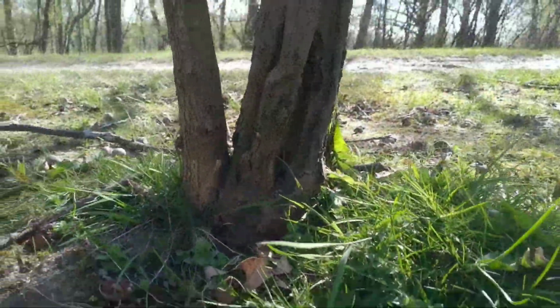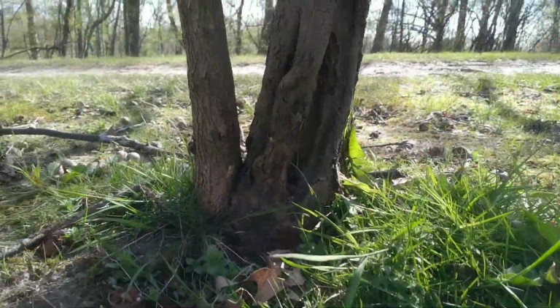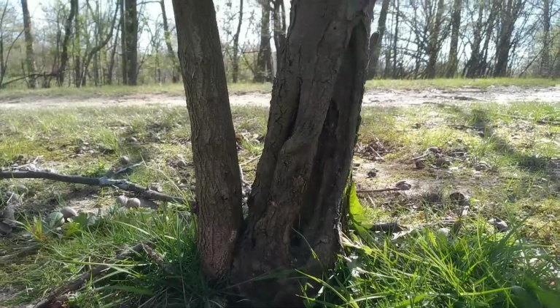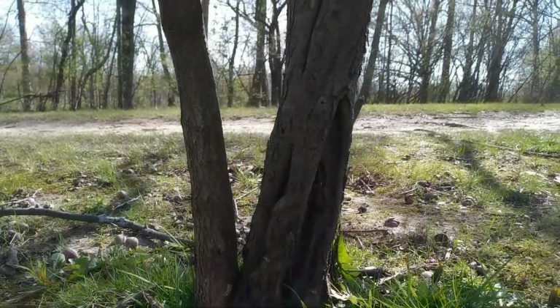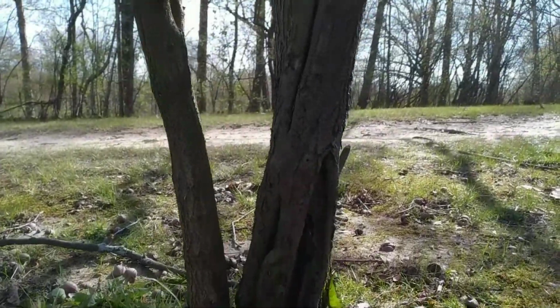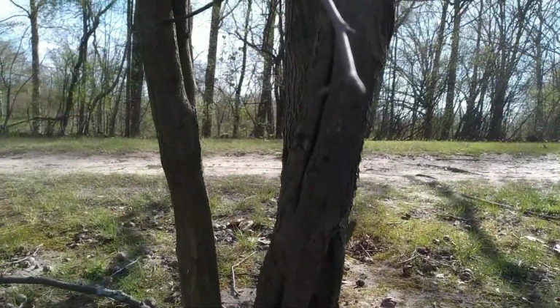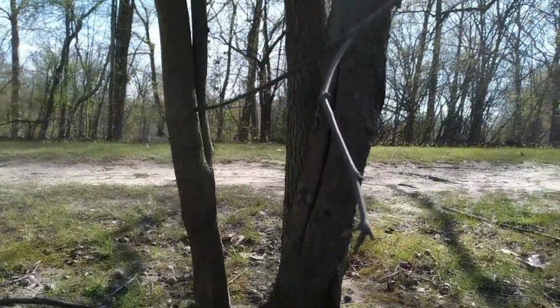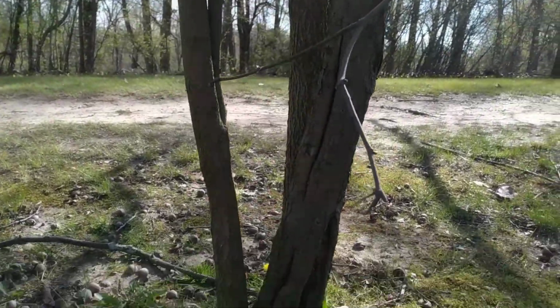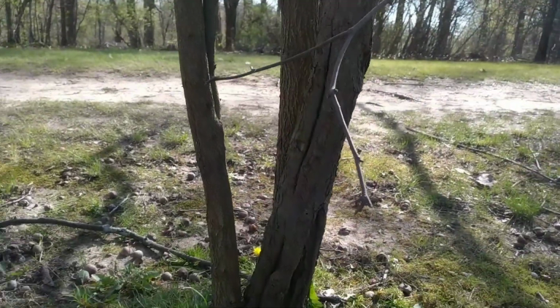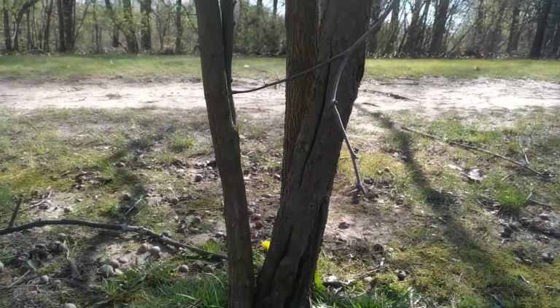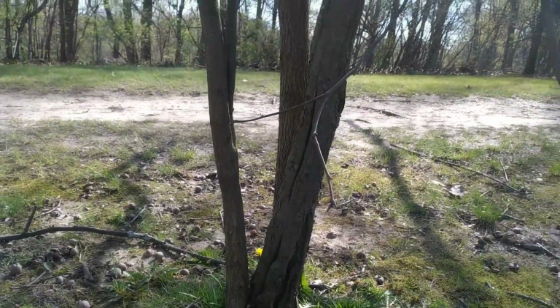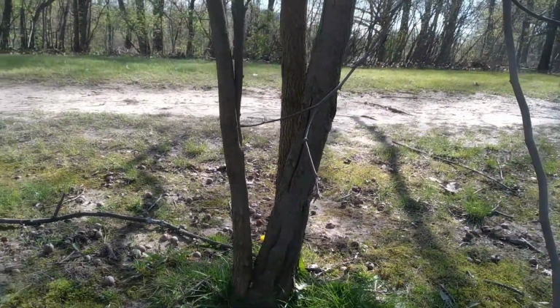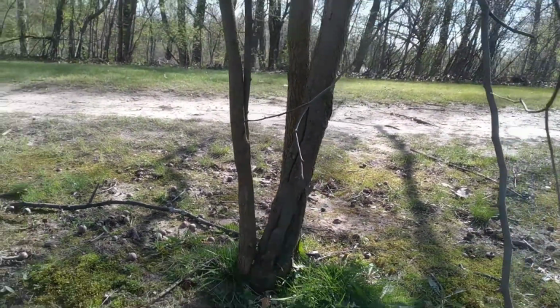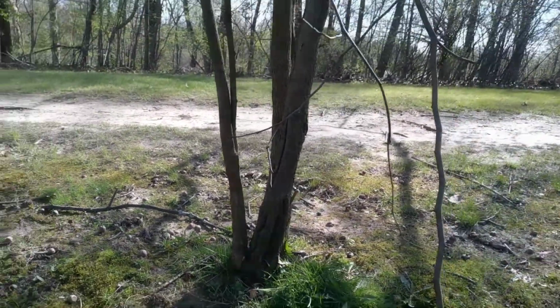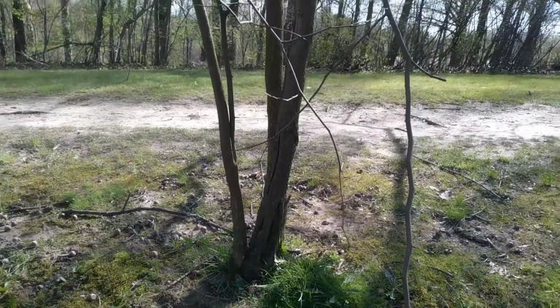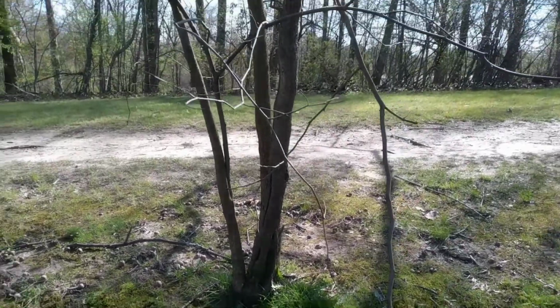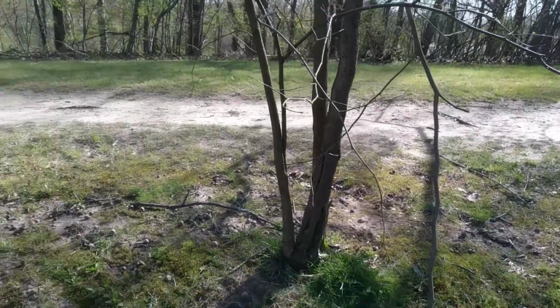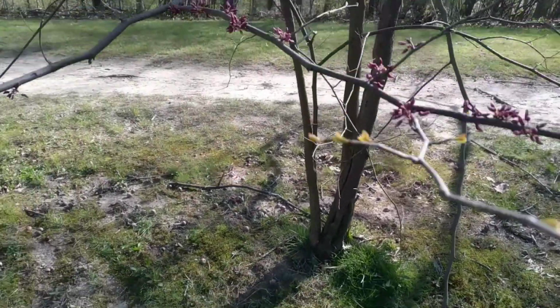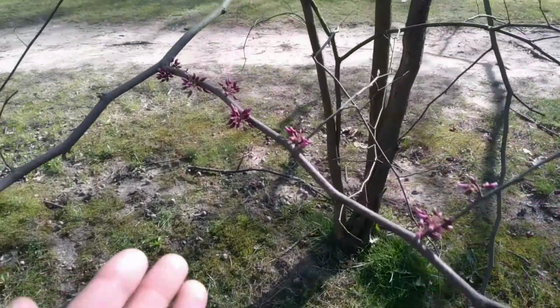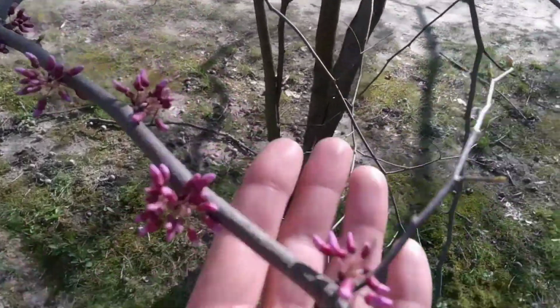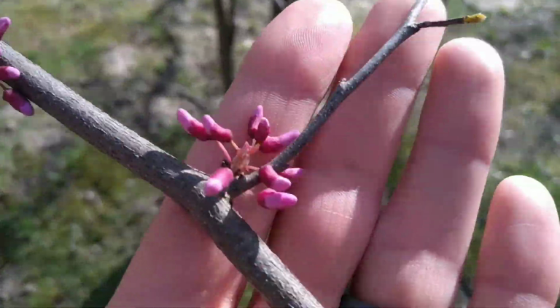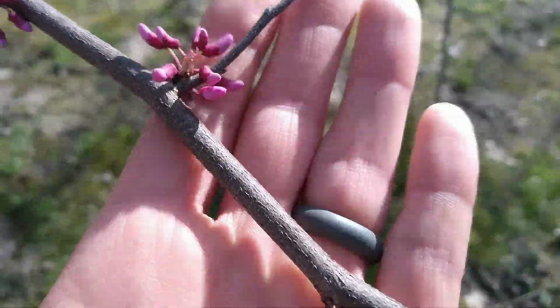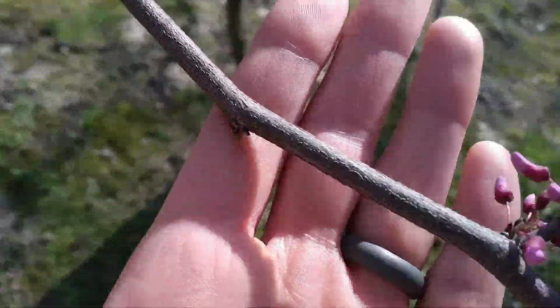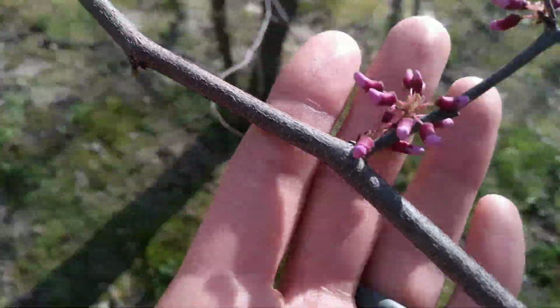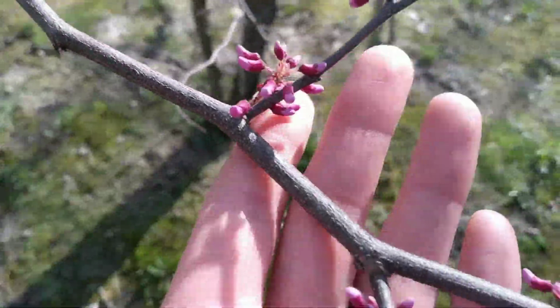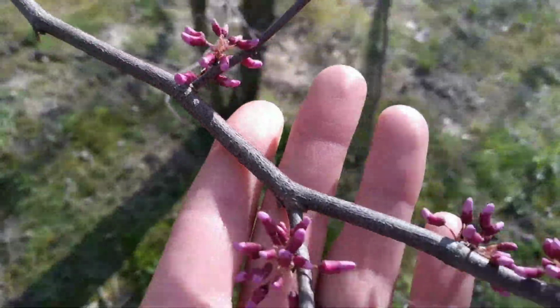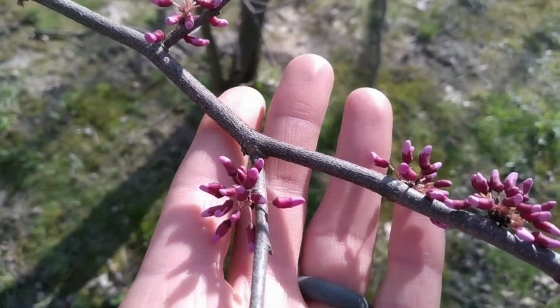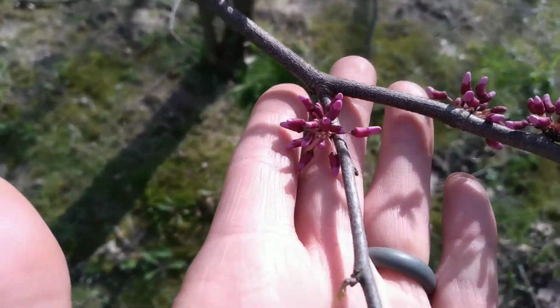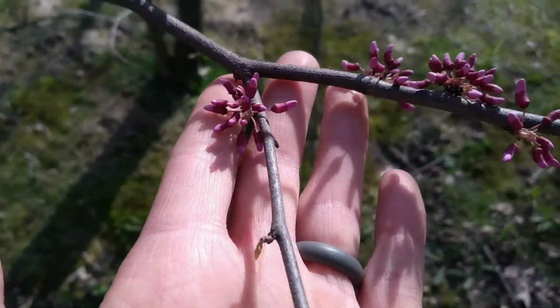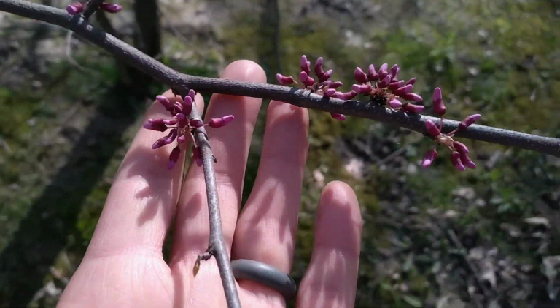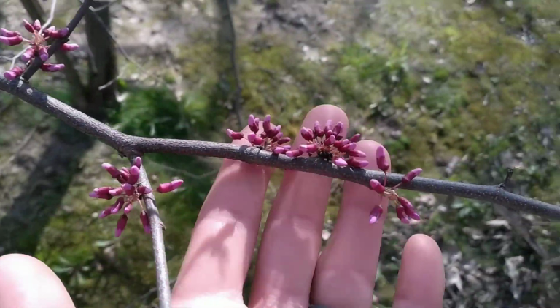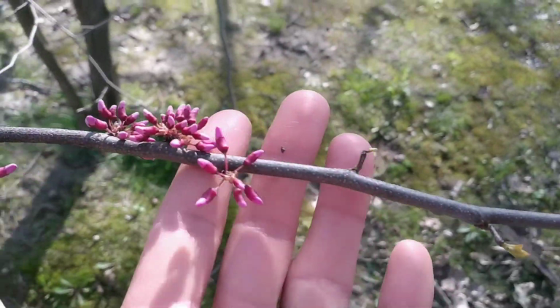Starting from the ground up, the Eastern Redbud is a small statured tree. Look at this — multiple stems. That's very typical of the Redbud. It's going to have alternate branching, growing in an alternate growth pattern.